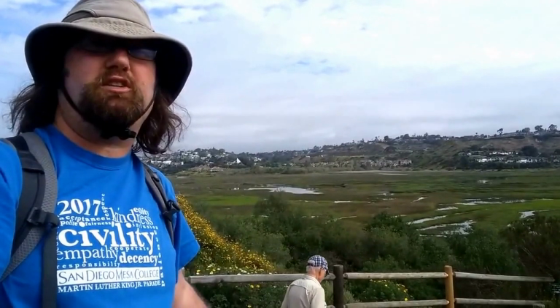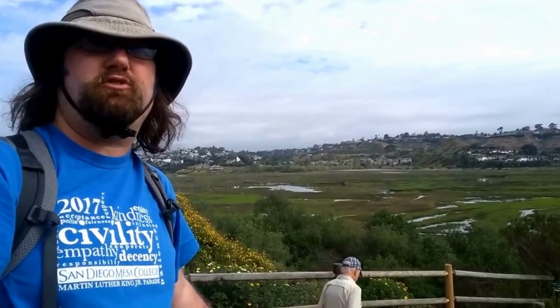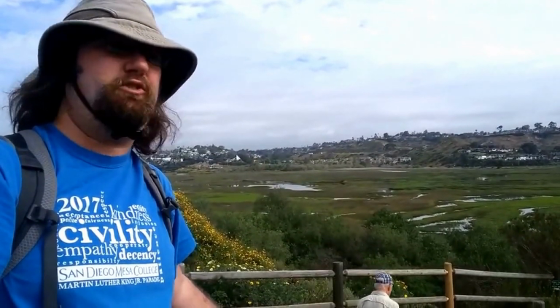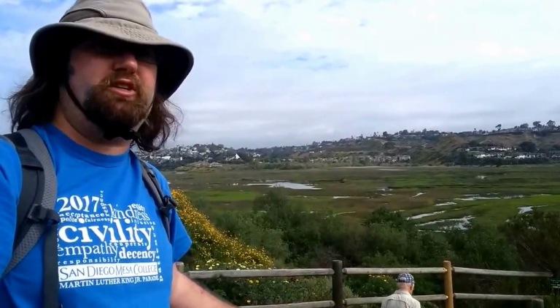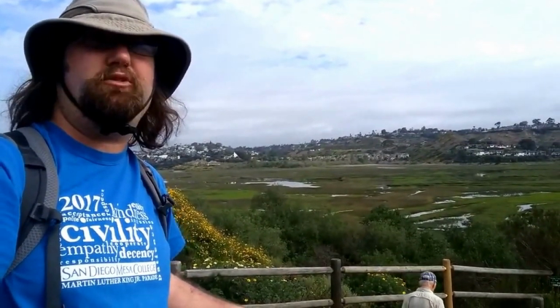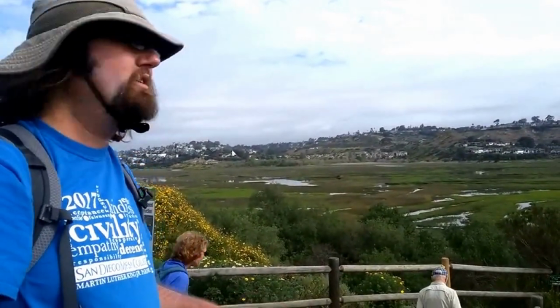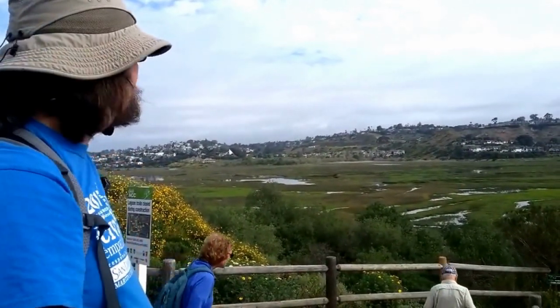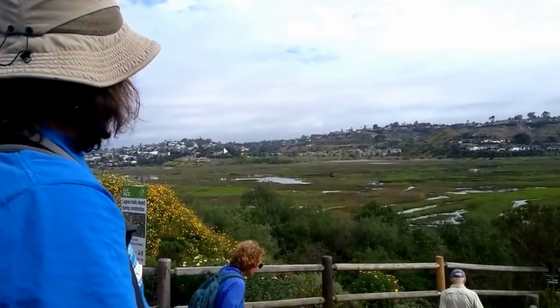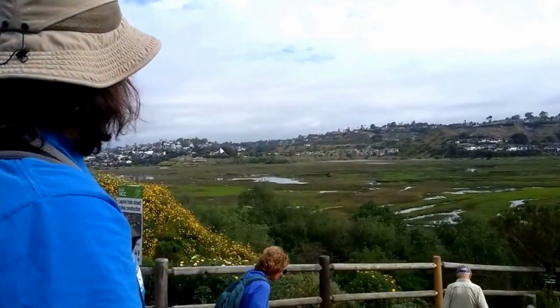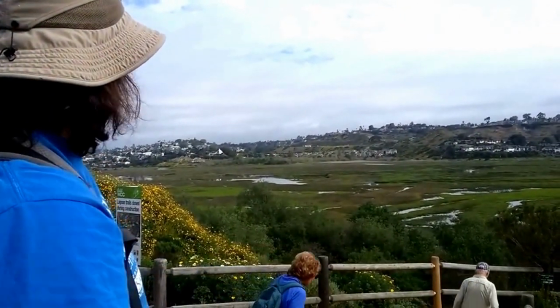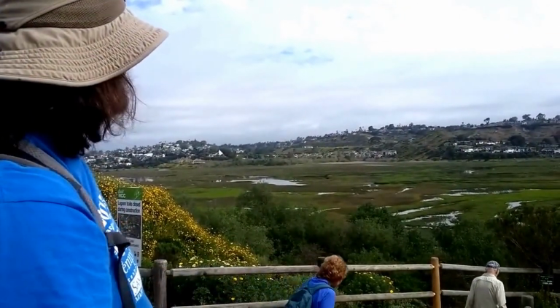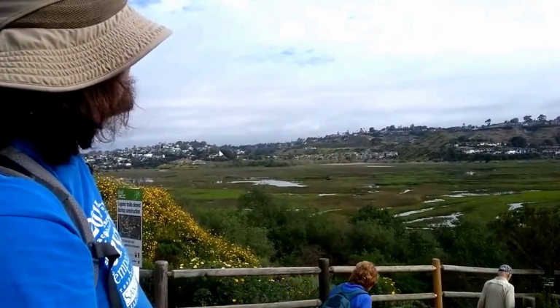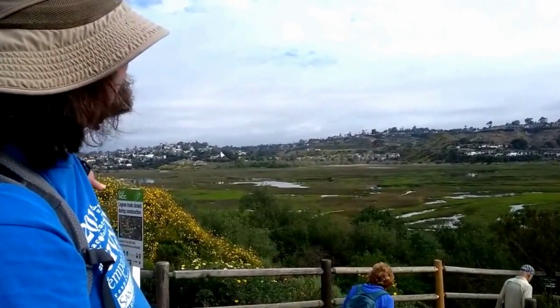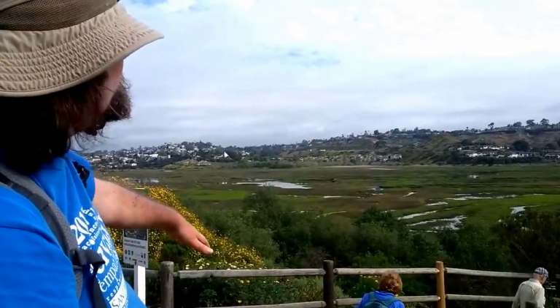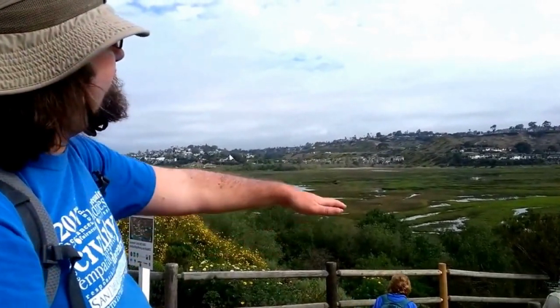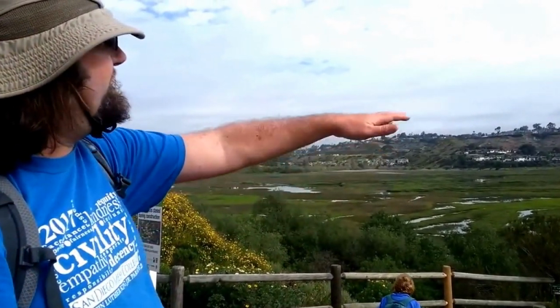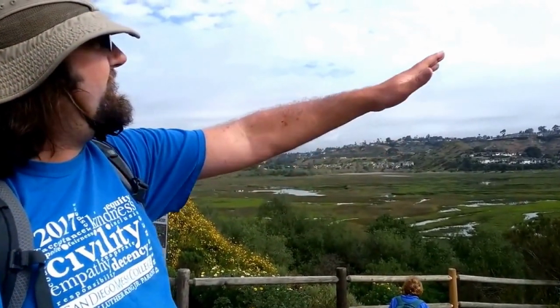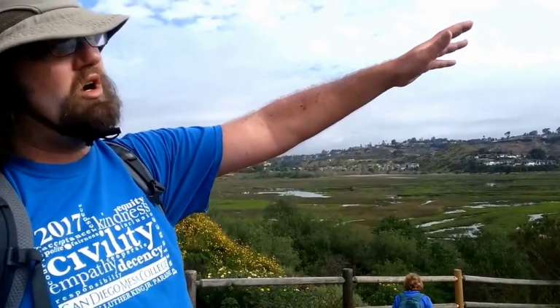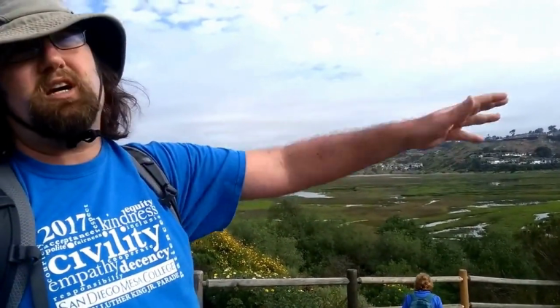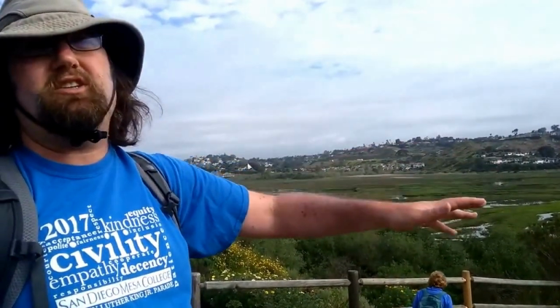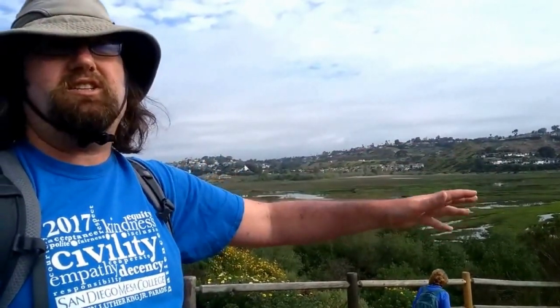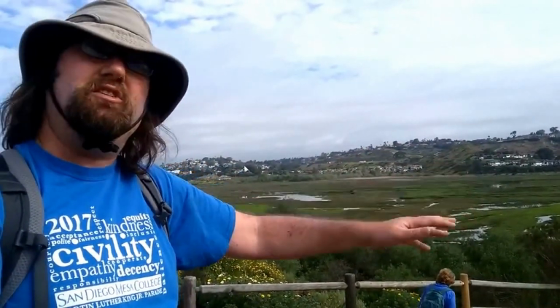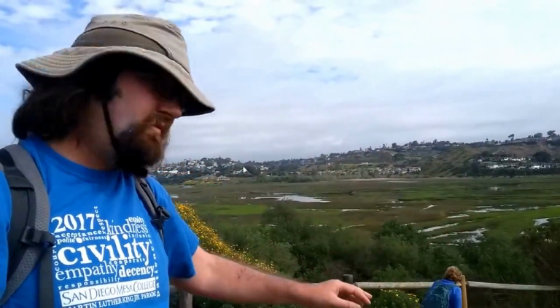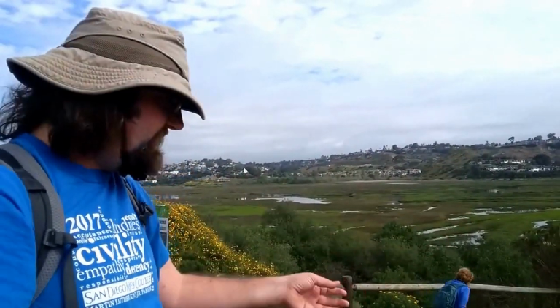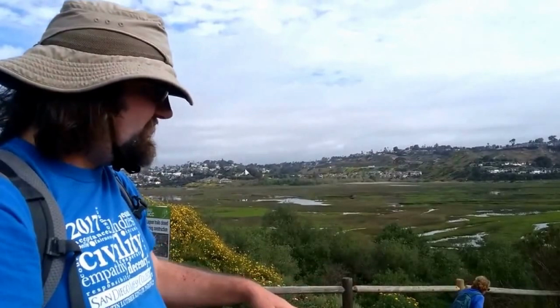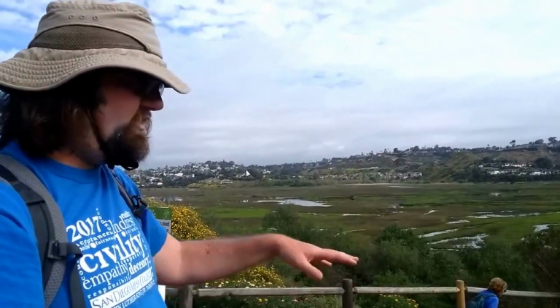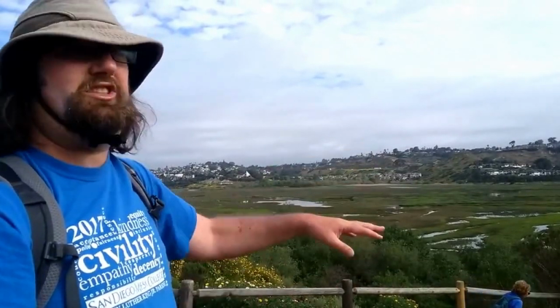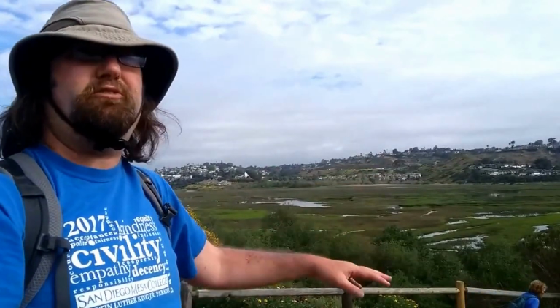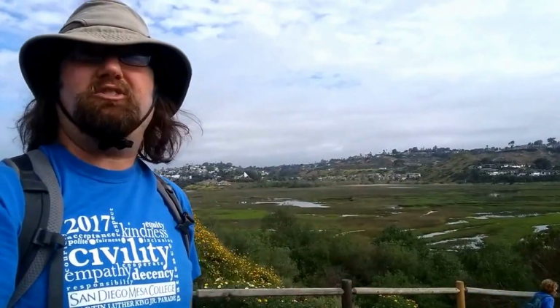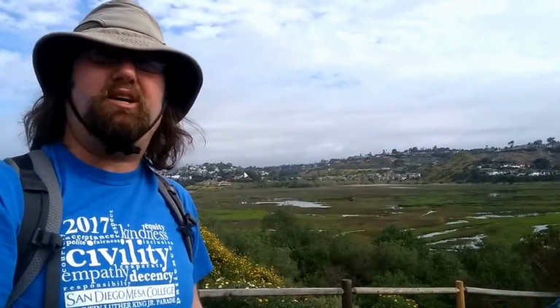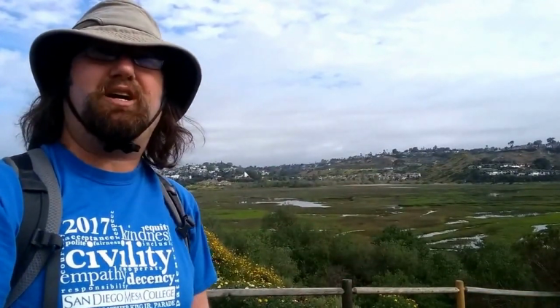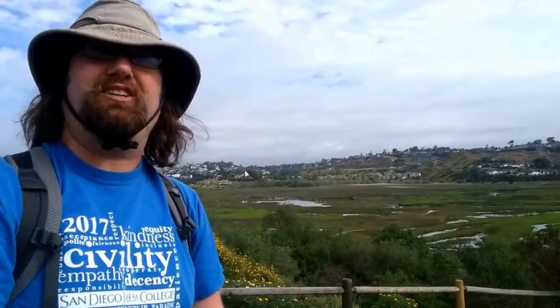It was probably several hundred feet deep. Then what happened is sea level rose, it filled in, and as water coming off the hillsides slowed down, sediment fell out and was deposited here.